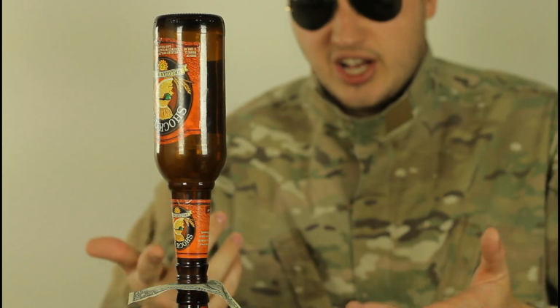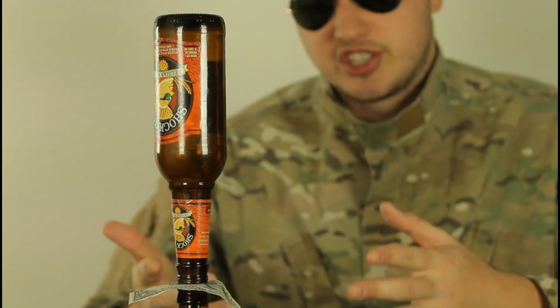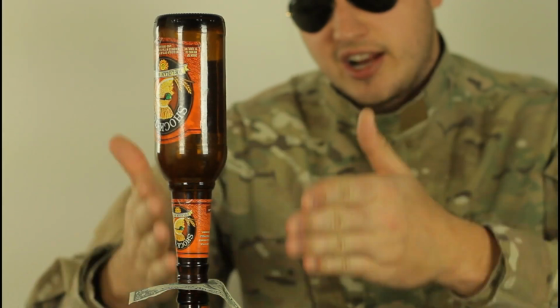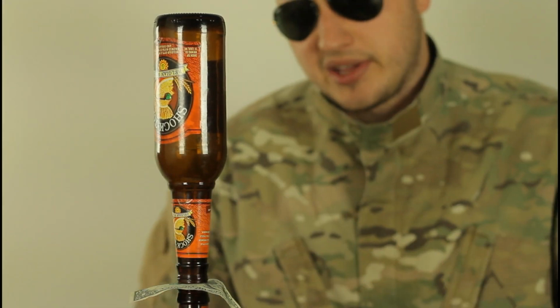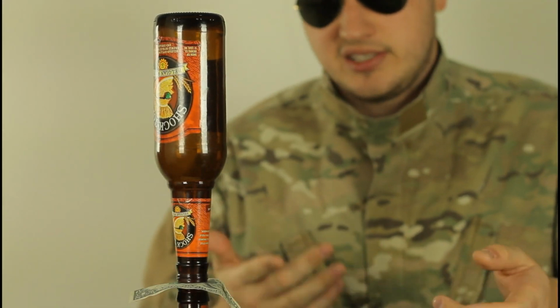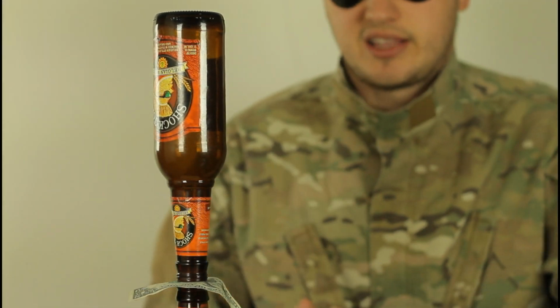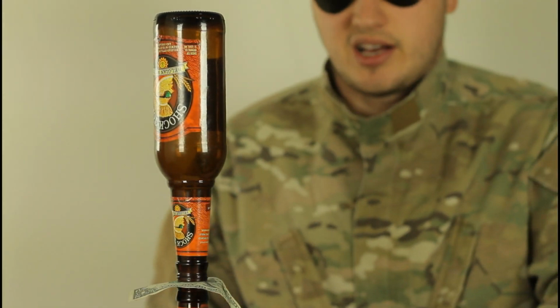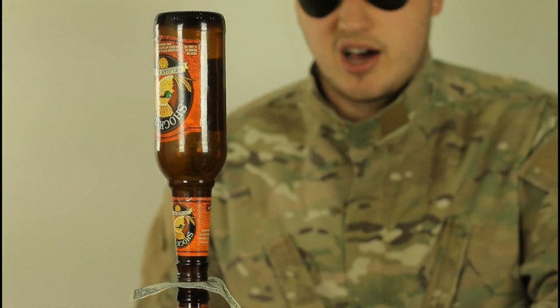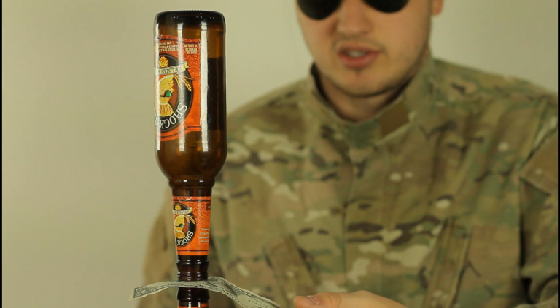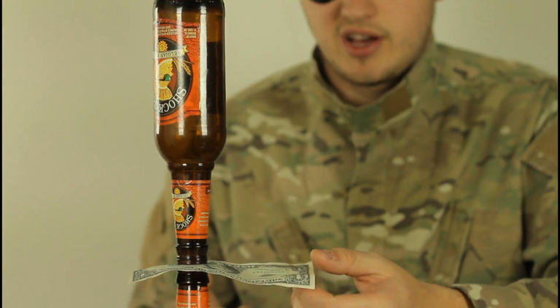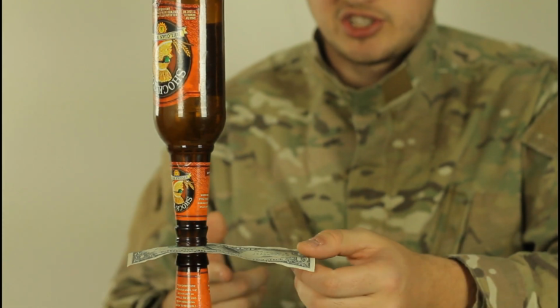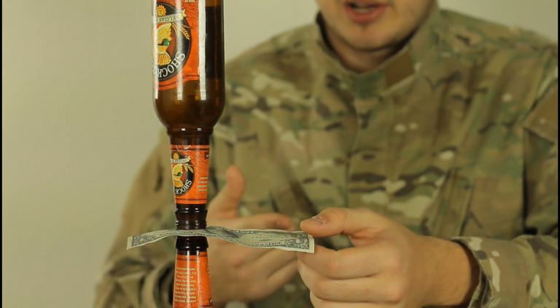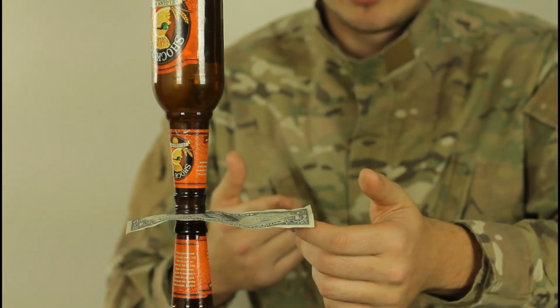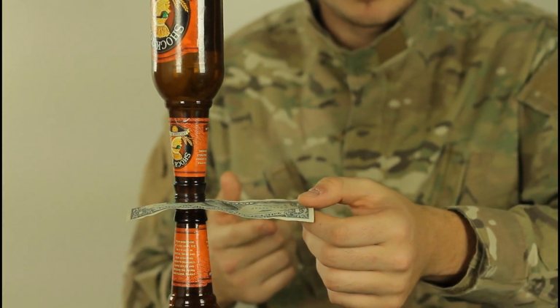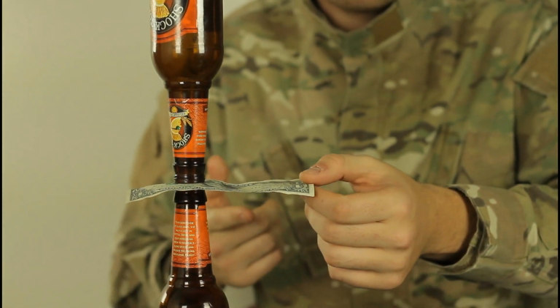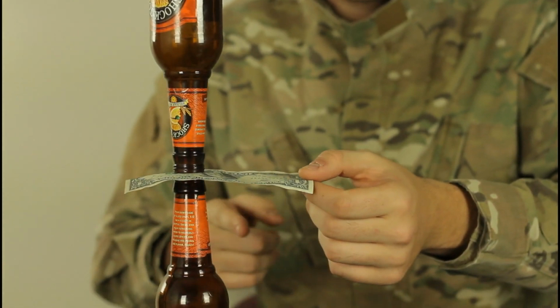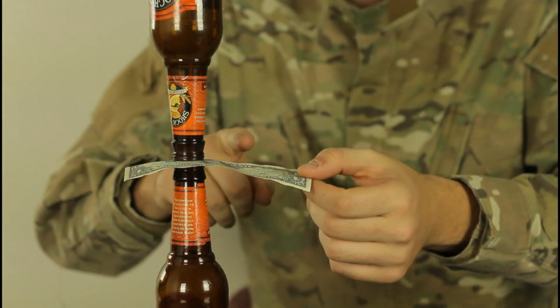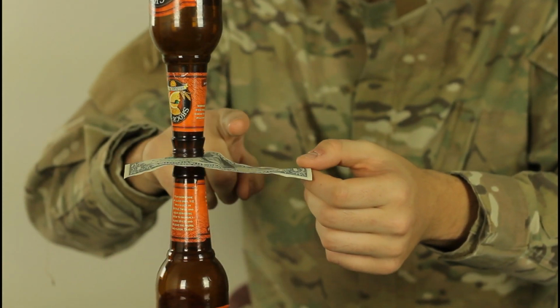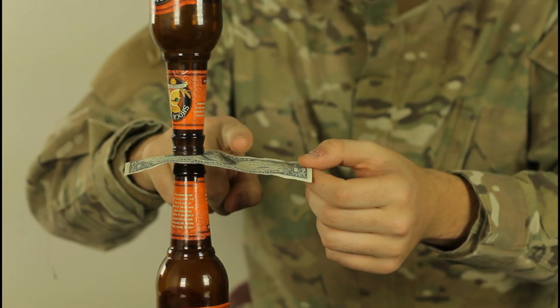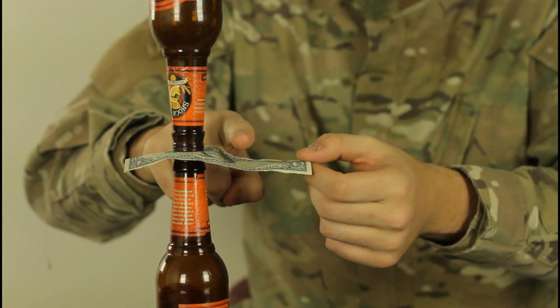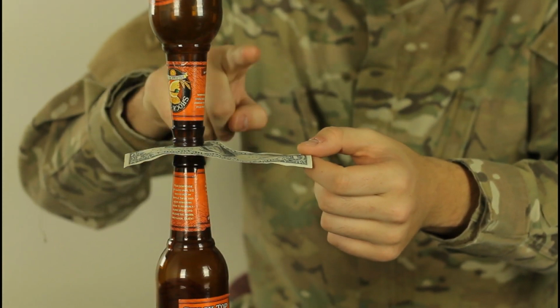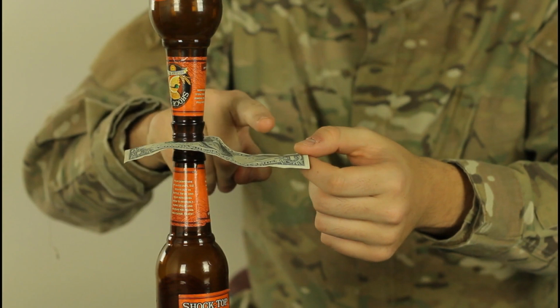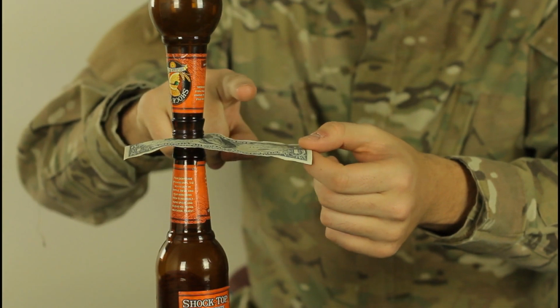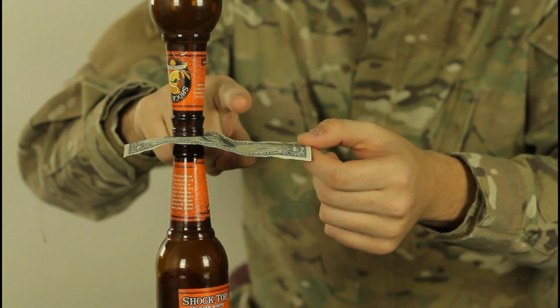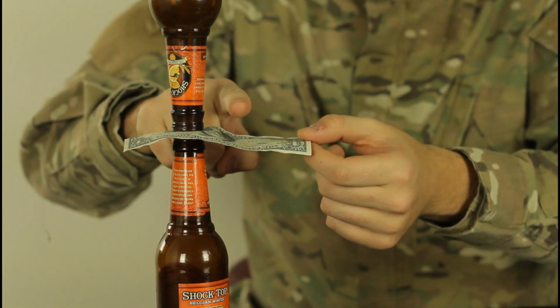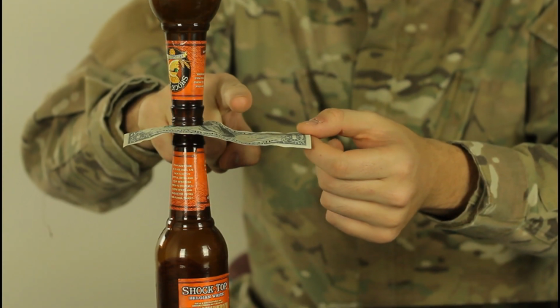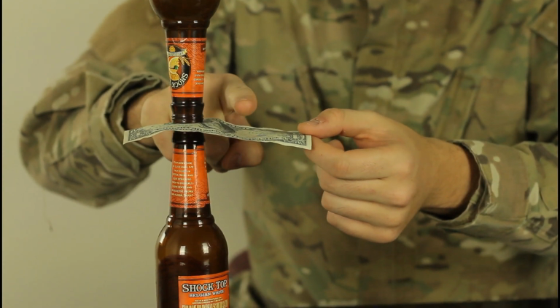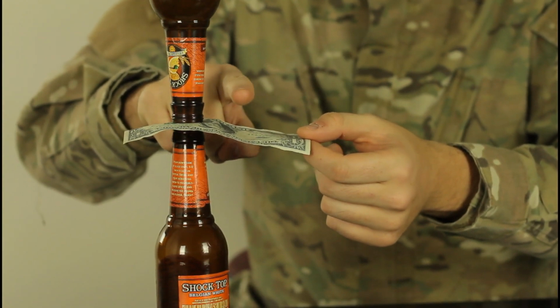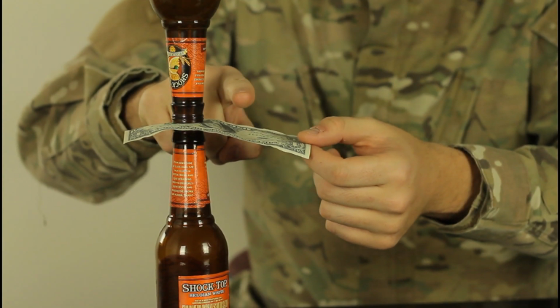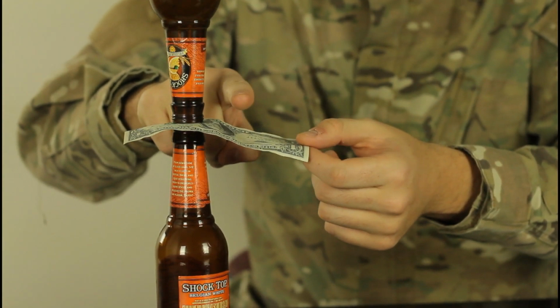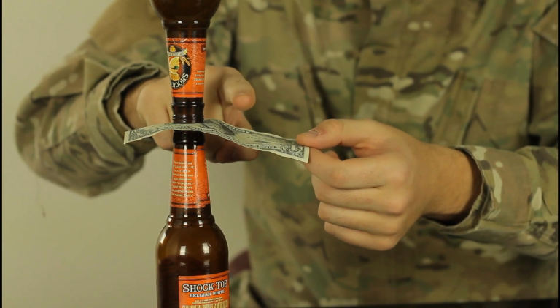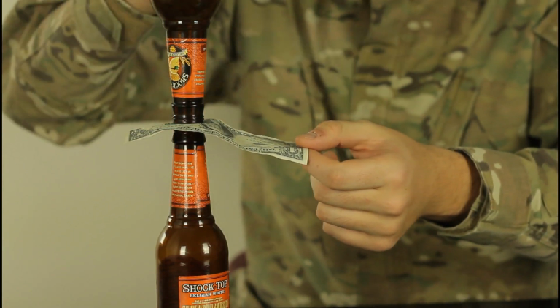The challenge is: set it up like this and take the dollar out without touching the bottles. You're gonna grab it by the corner and smack it down as hard as you can, as quick as you can. One, two, three, go!